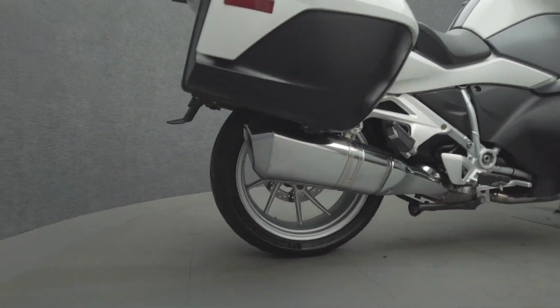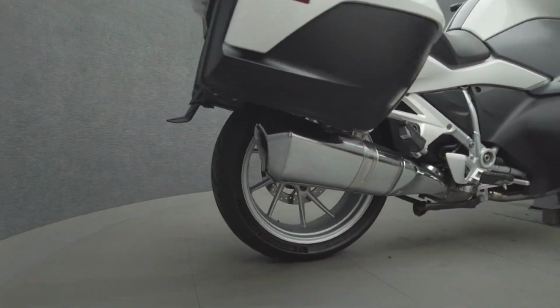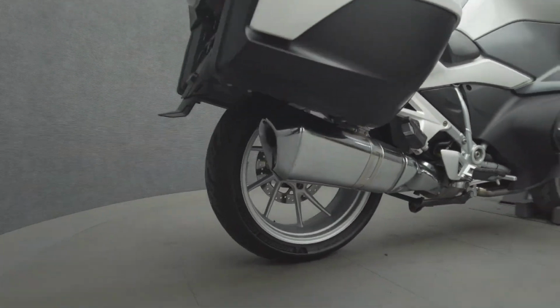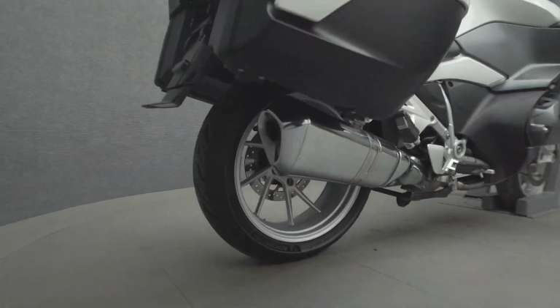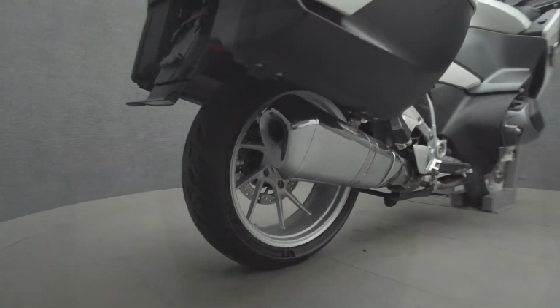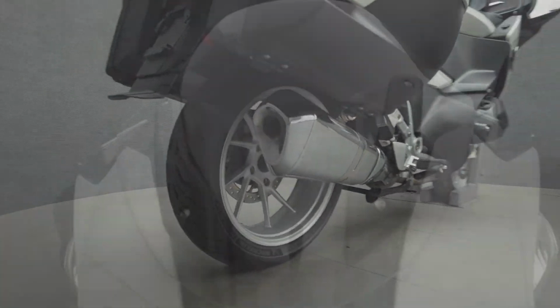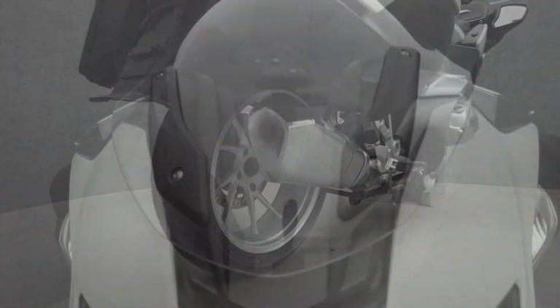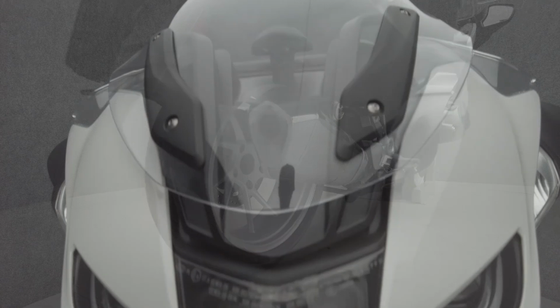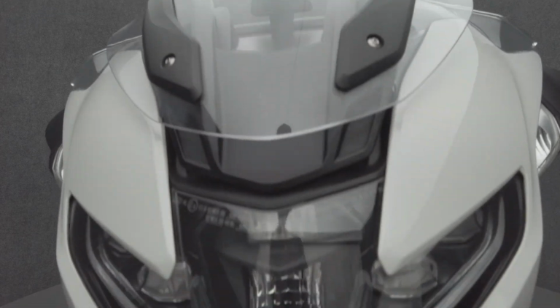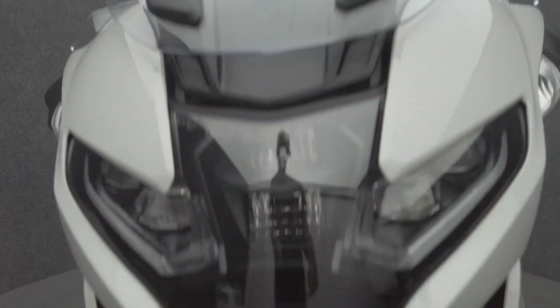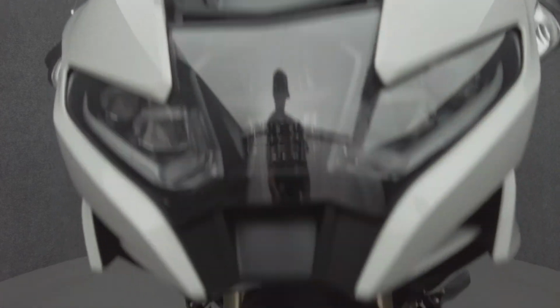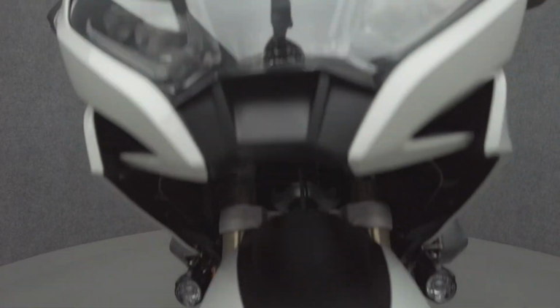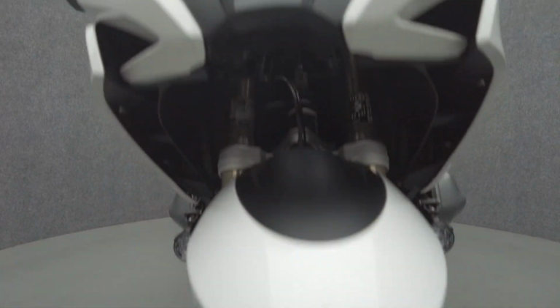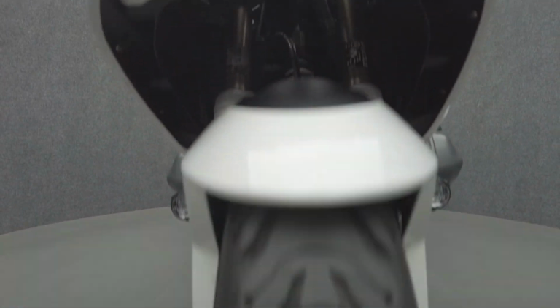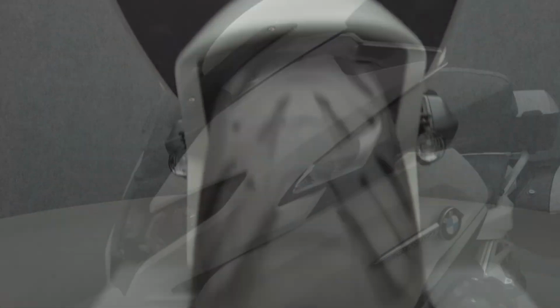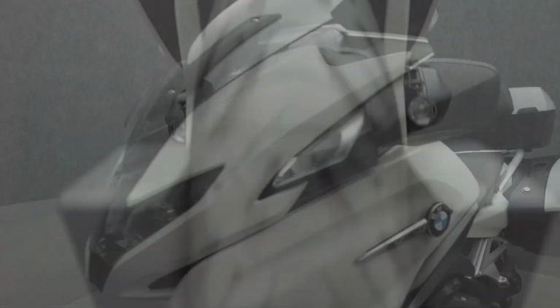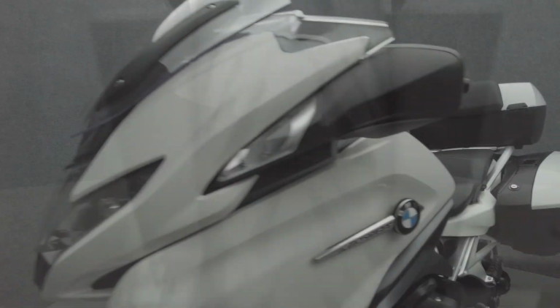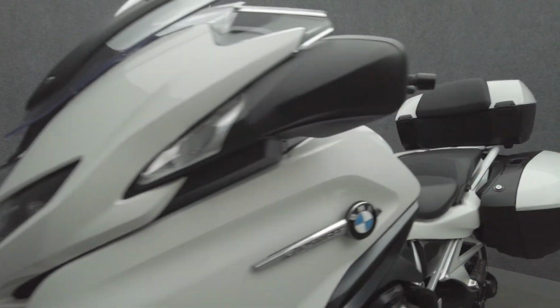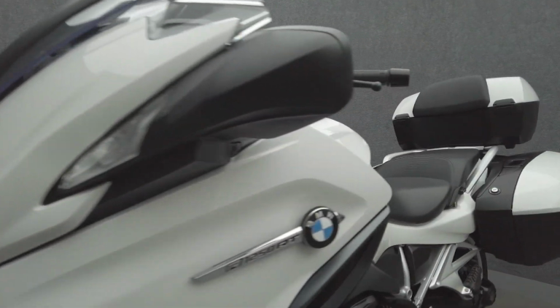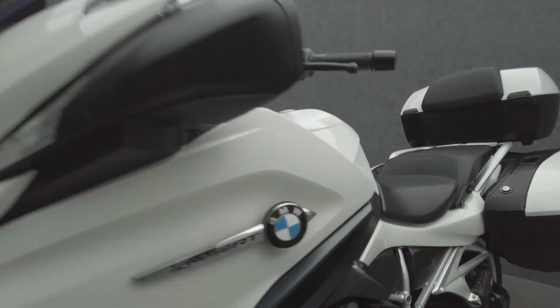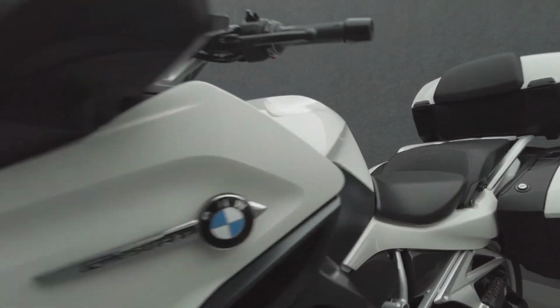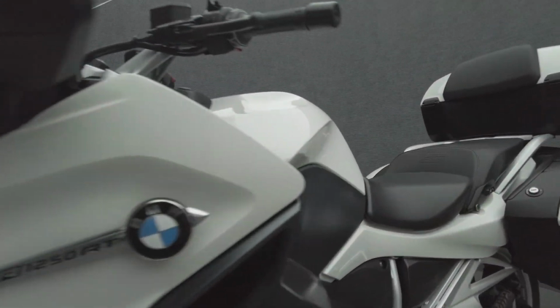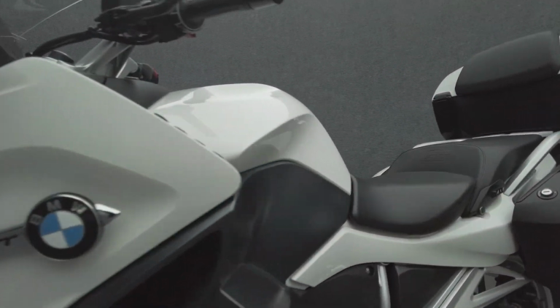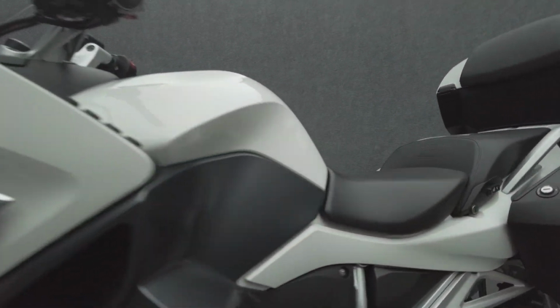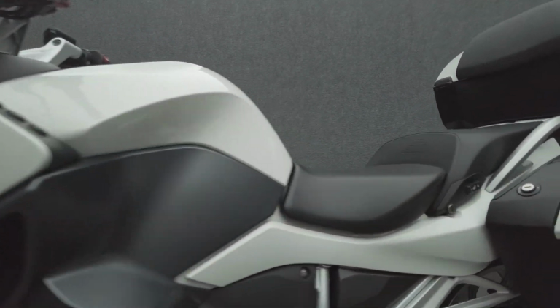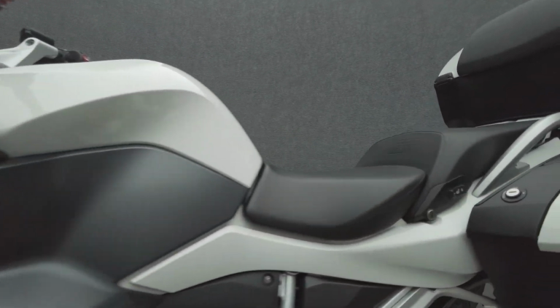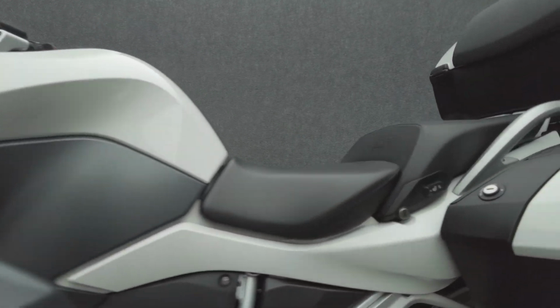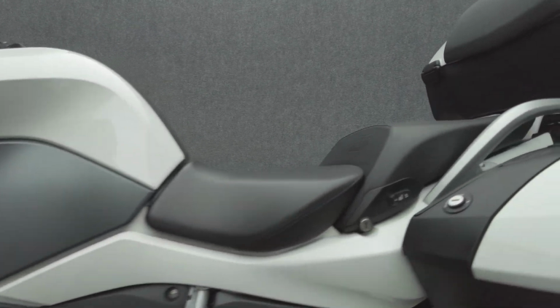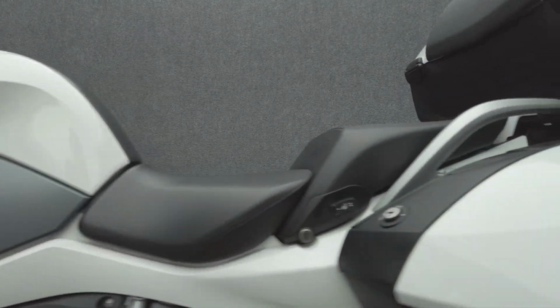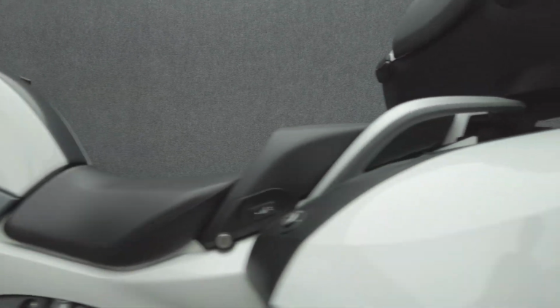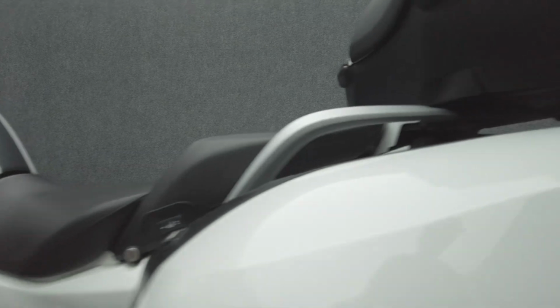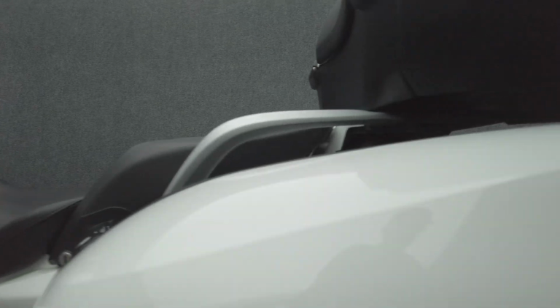The R1250 RT Premium offers thrilling power, weather protection, and spacious storage, standing out as a dynamic option in a crowded touring class.